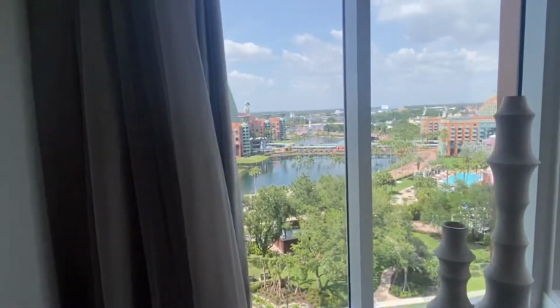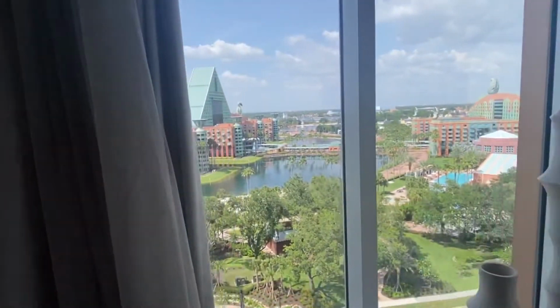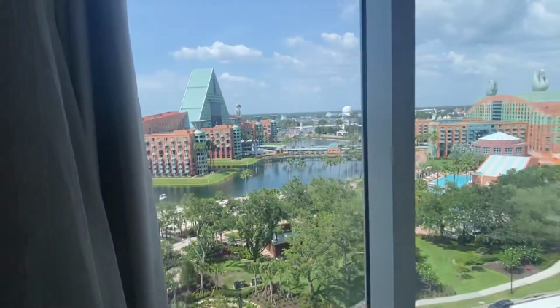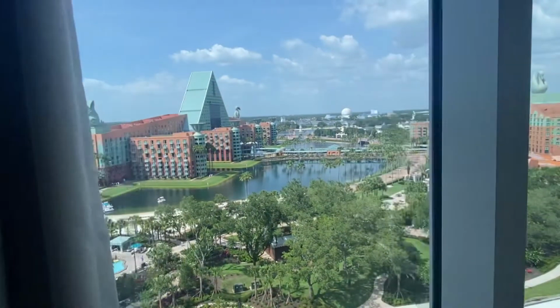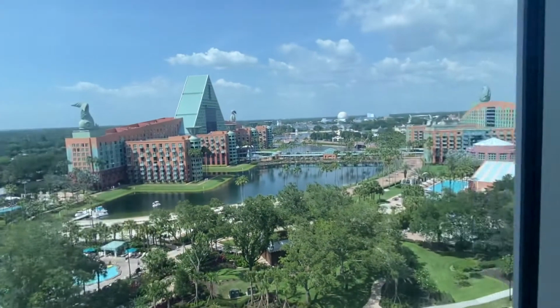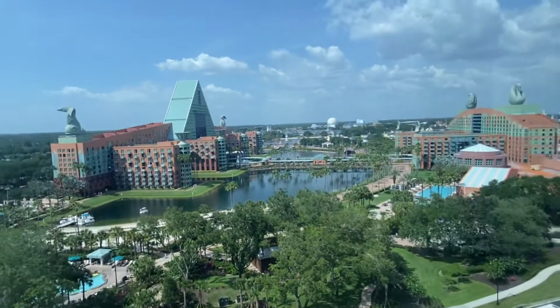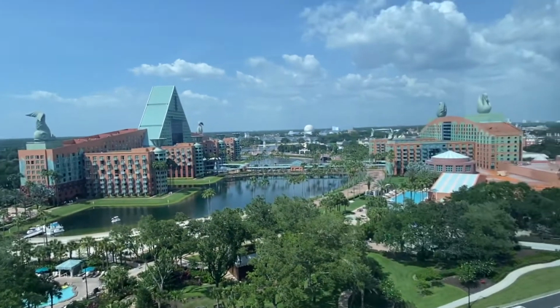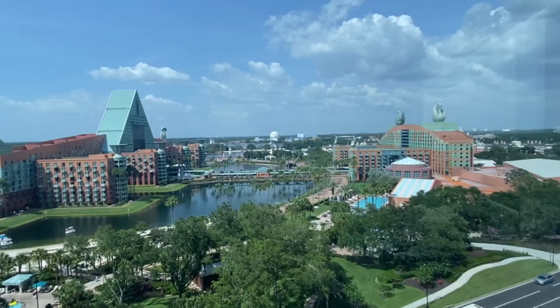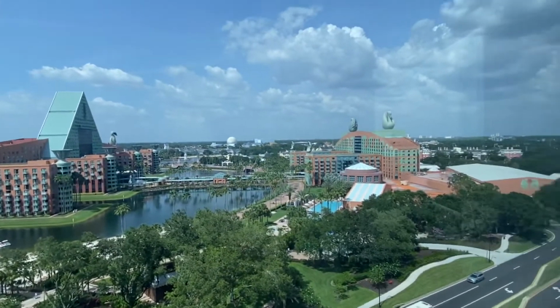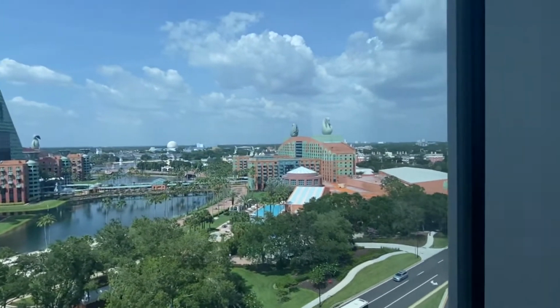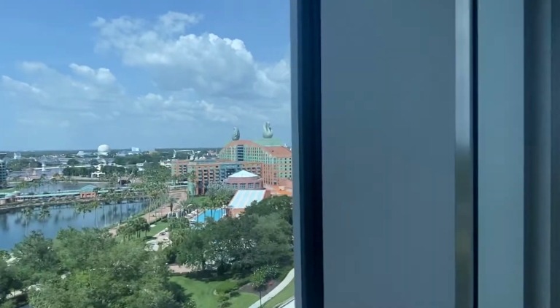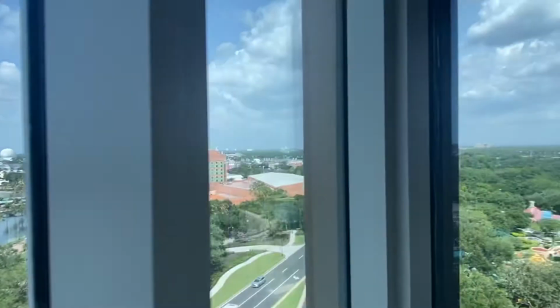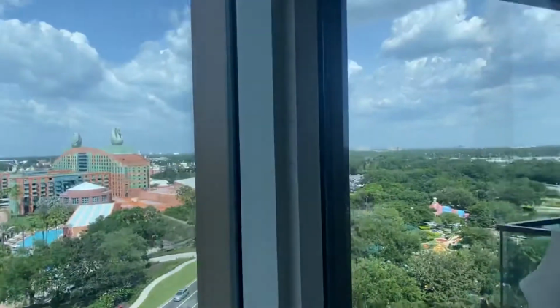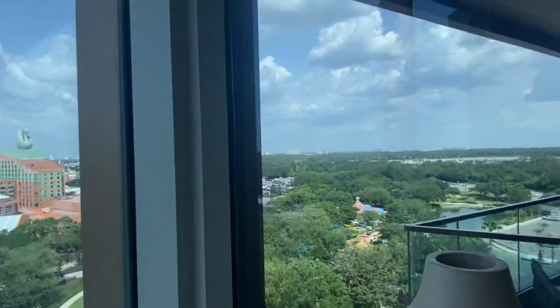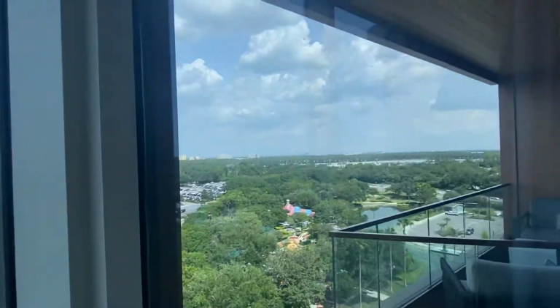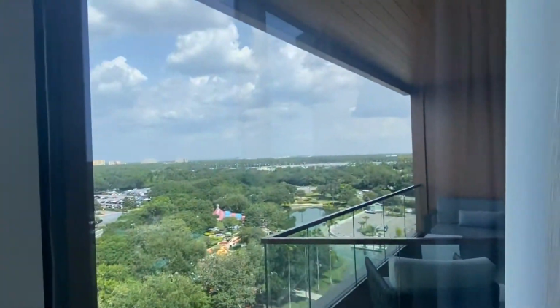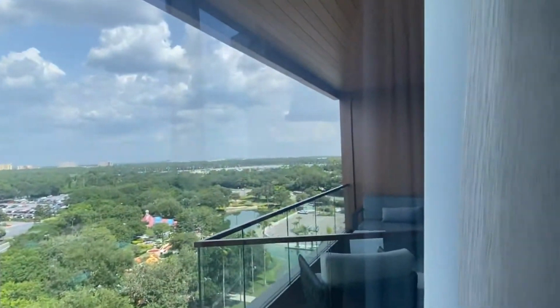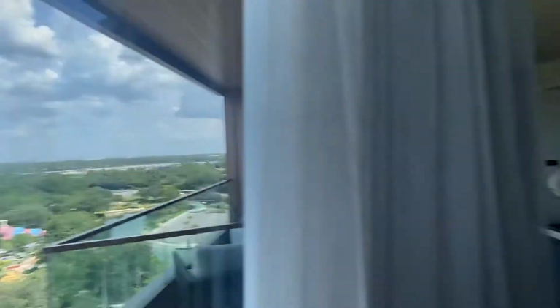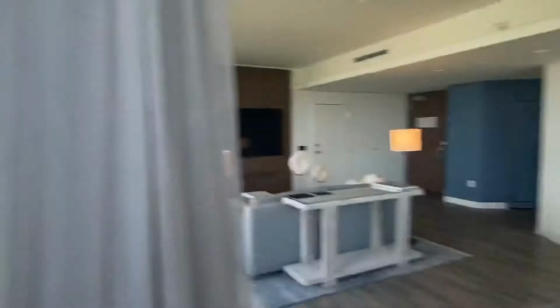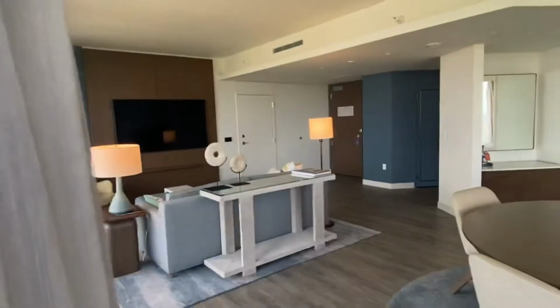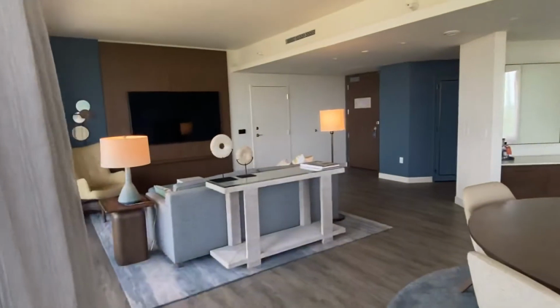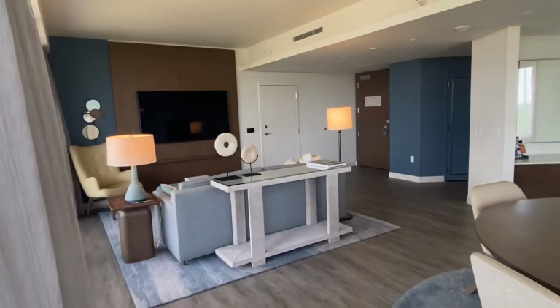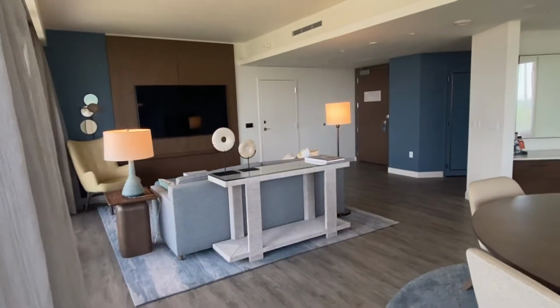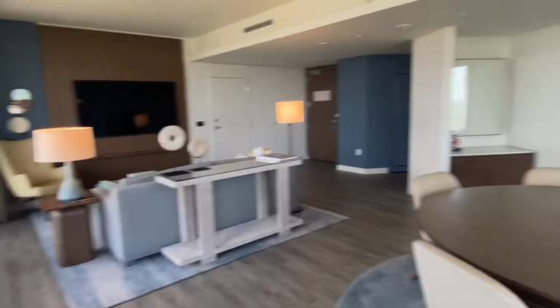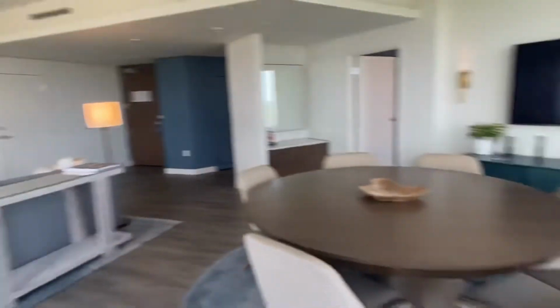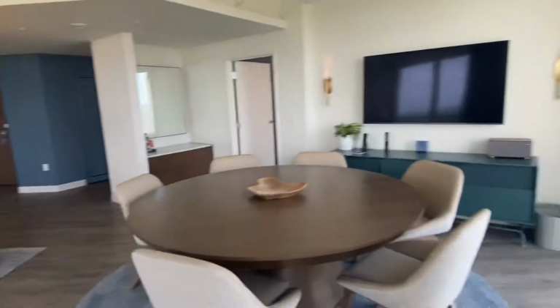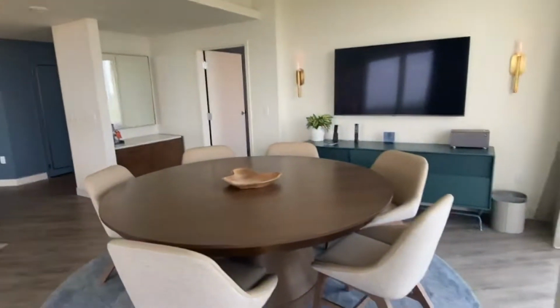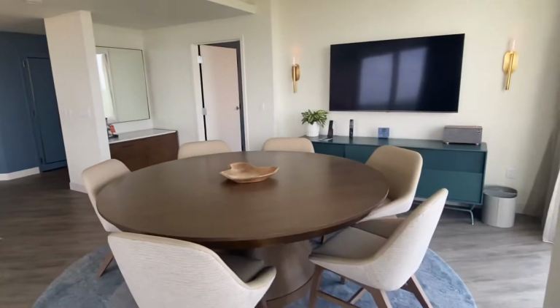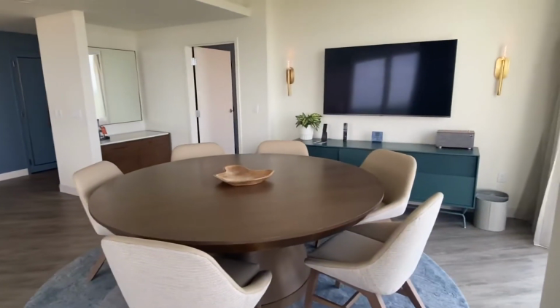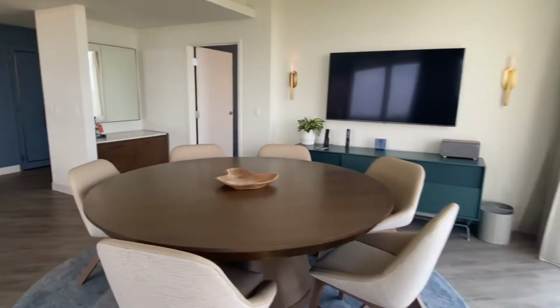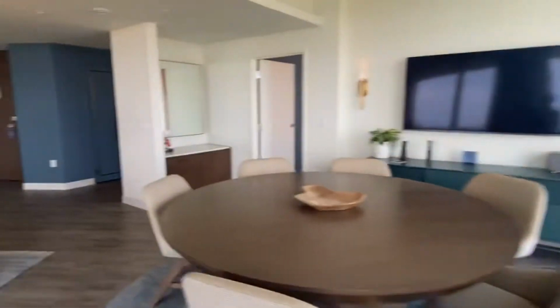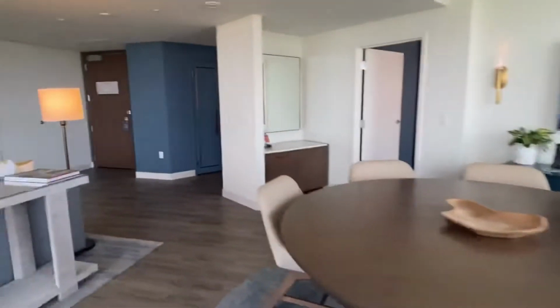Looking out you can see Swan, Dolphin, and Epcot all over. Really nice big-size living room and a nice dining area.